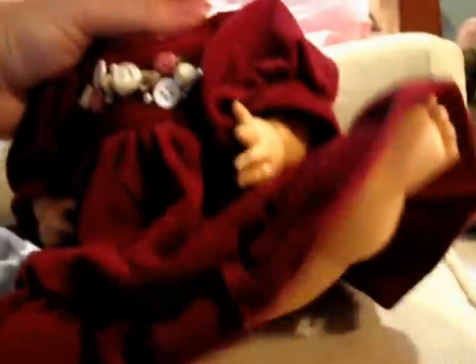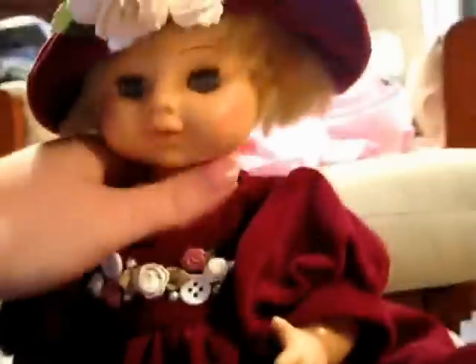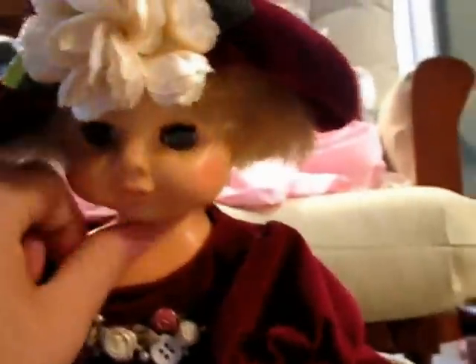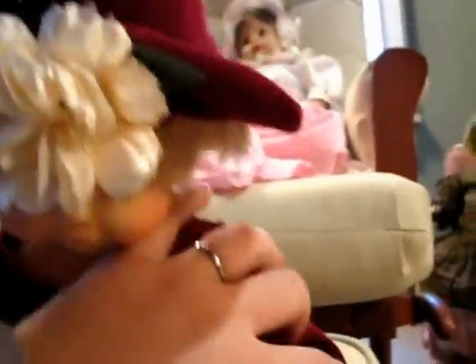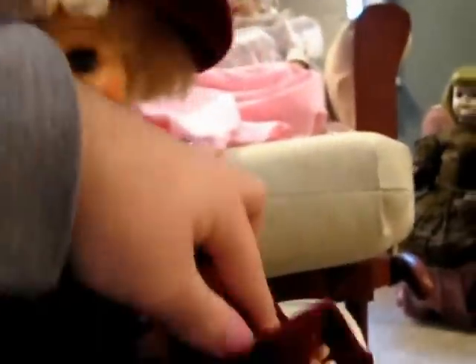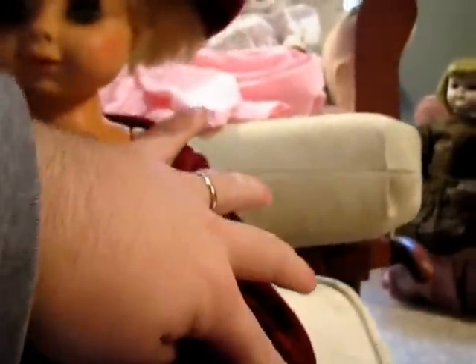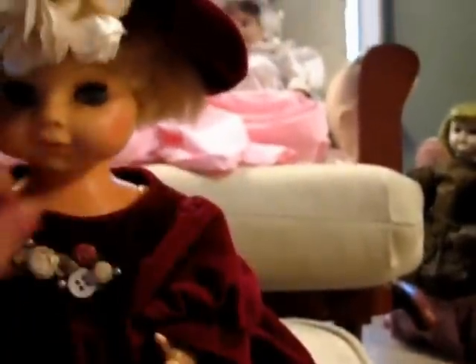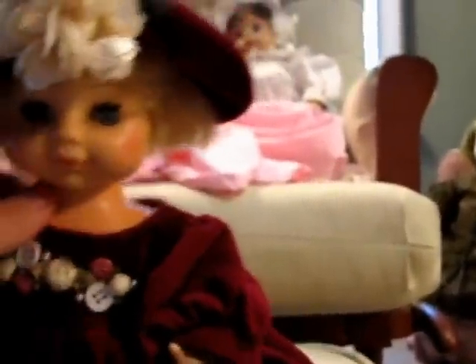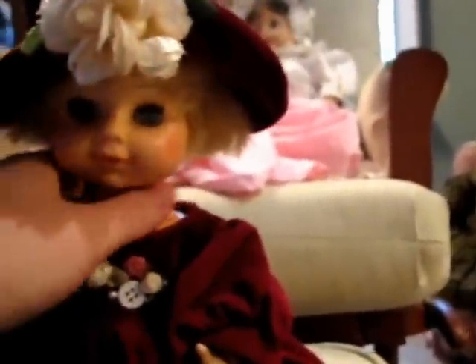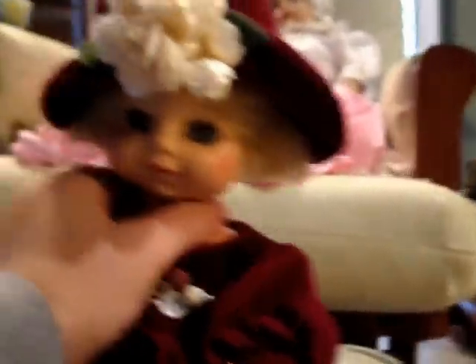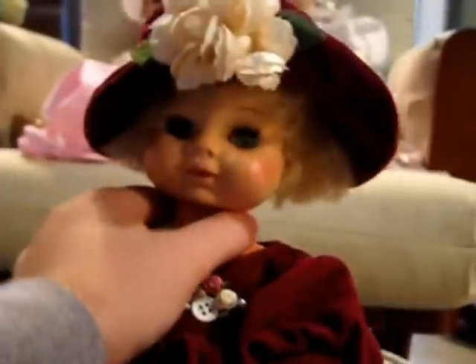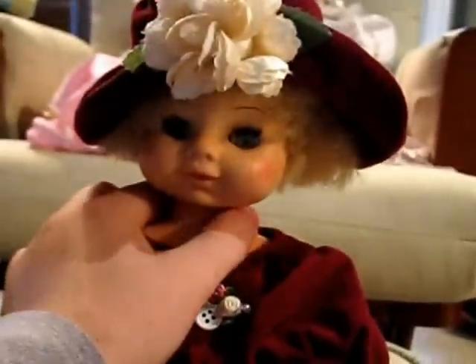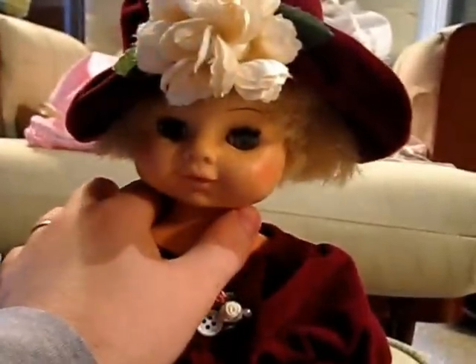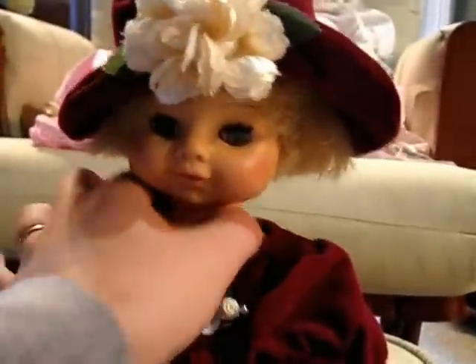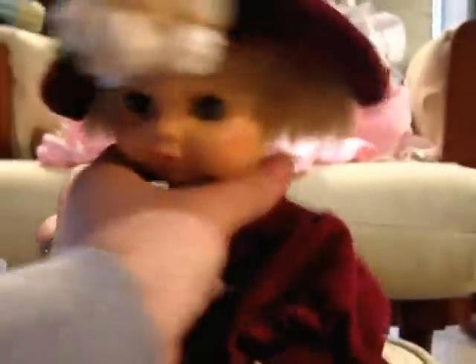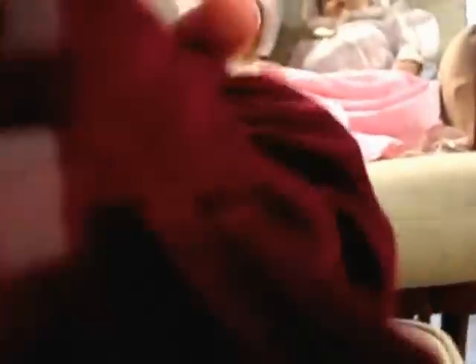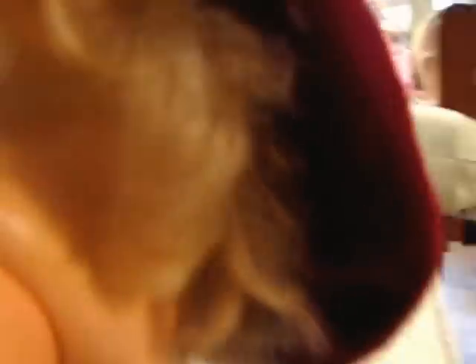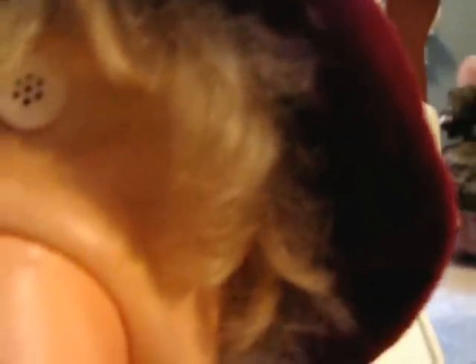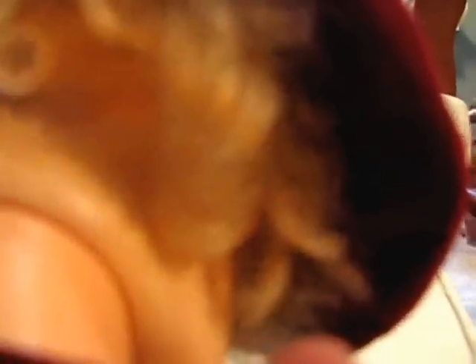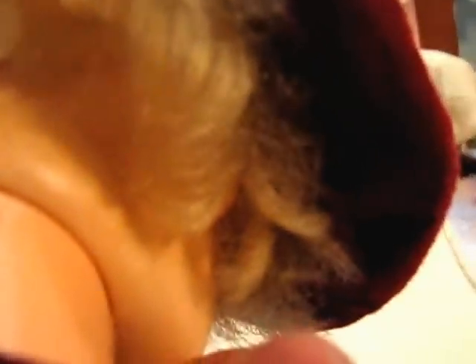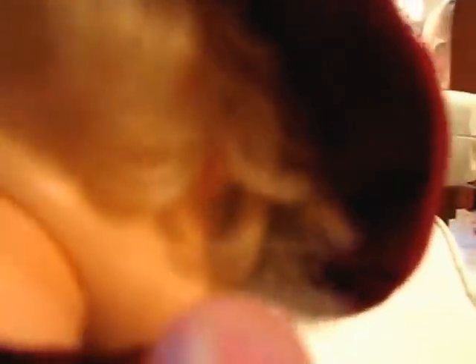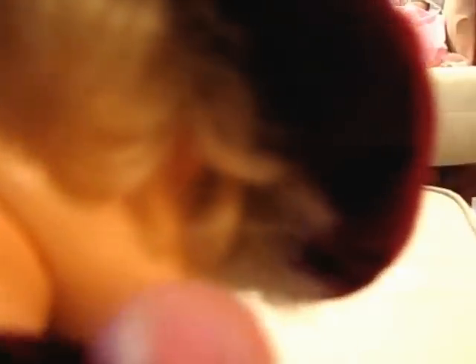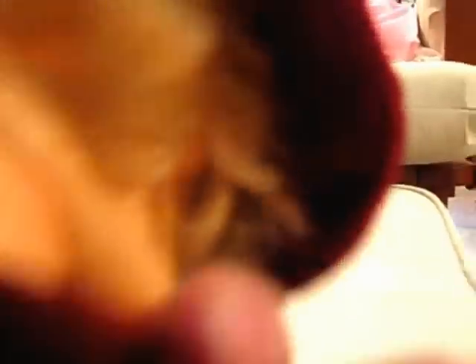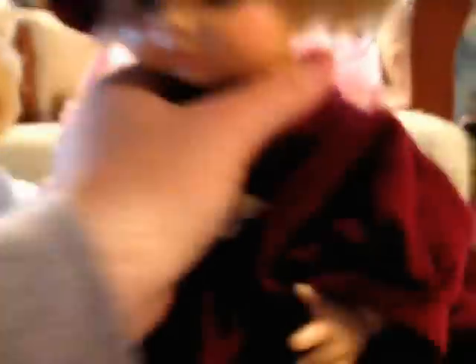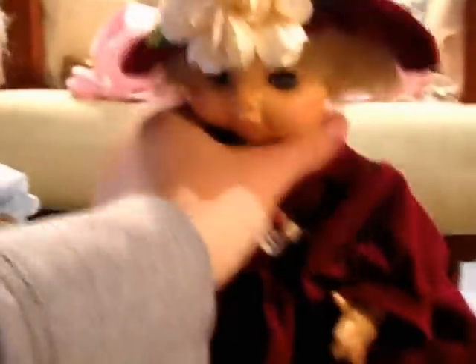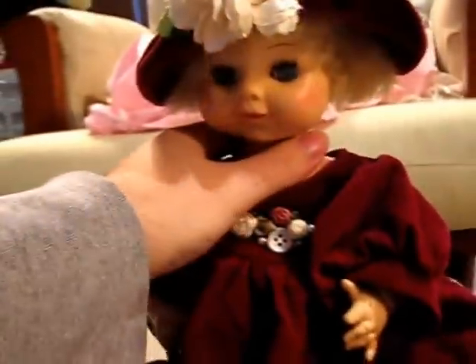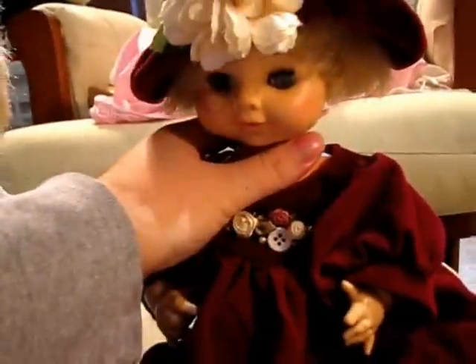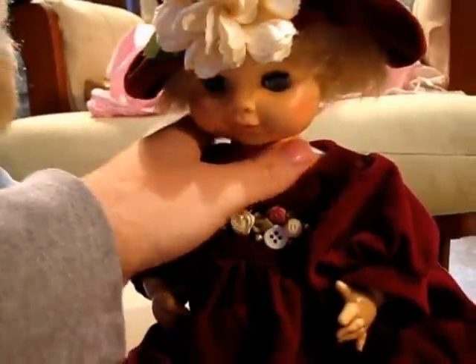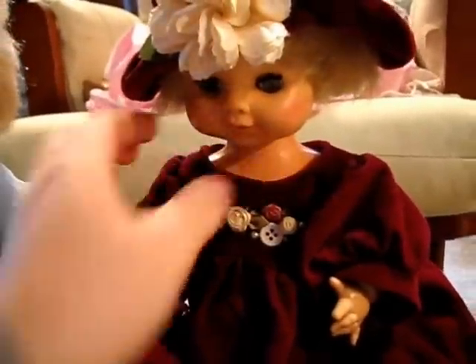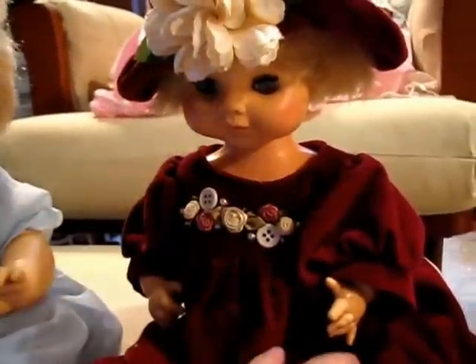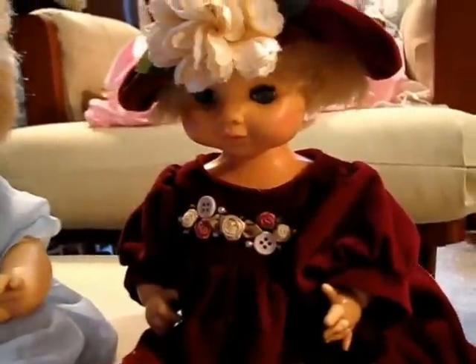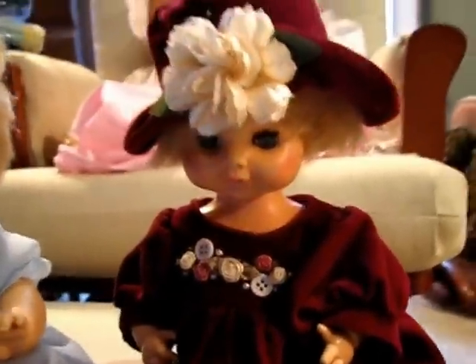This is another little doll my niece loves, and I've known this one for years since I was little. She's a 1969 Horseman doll — she's just cute.